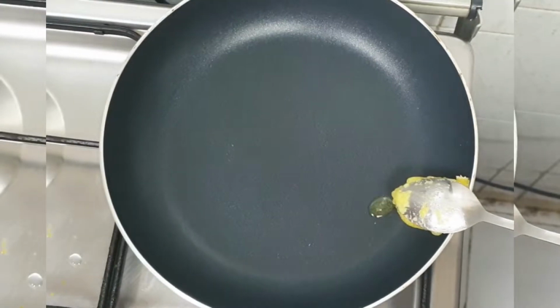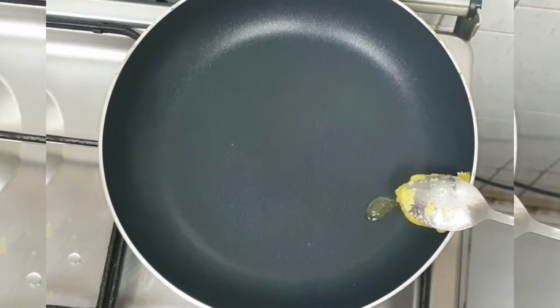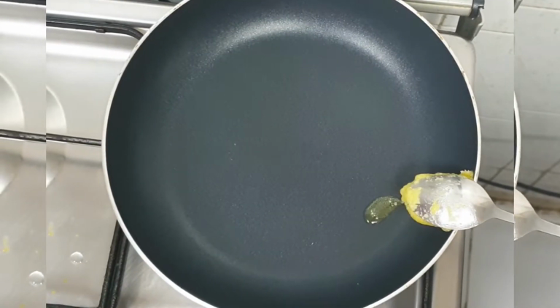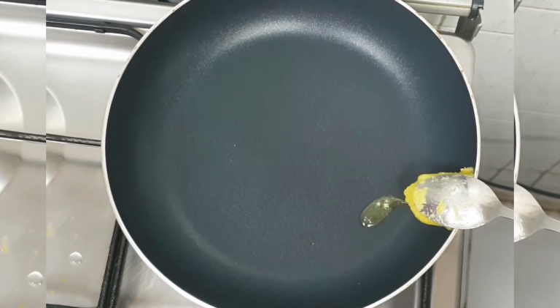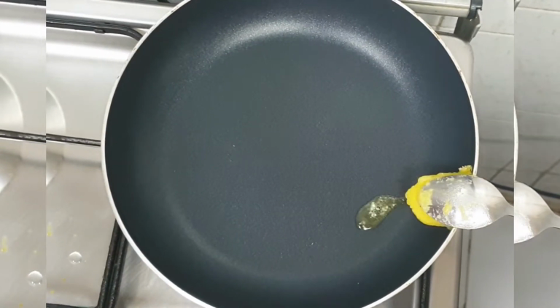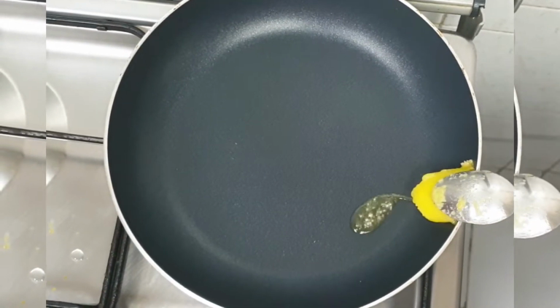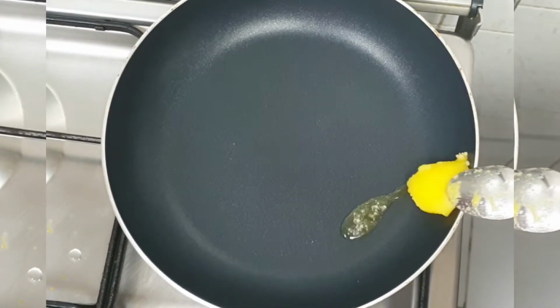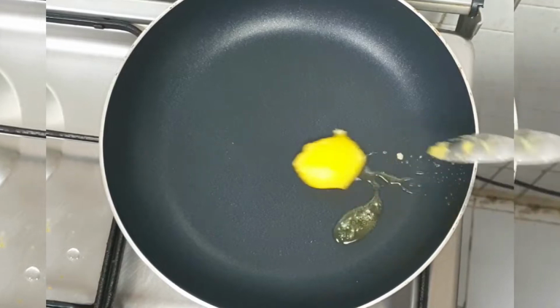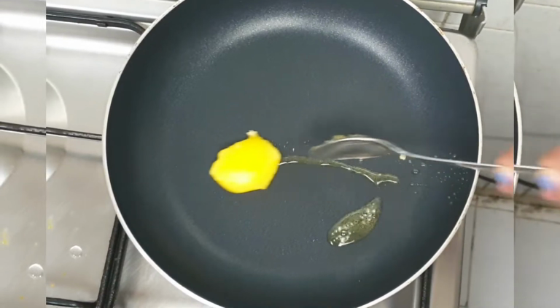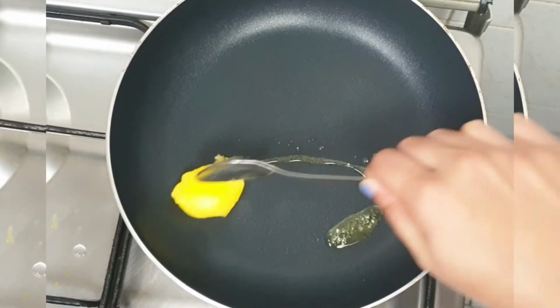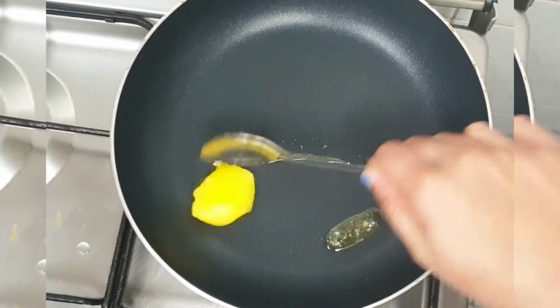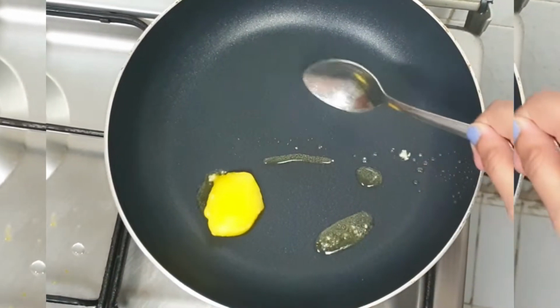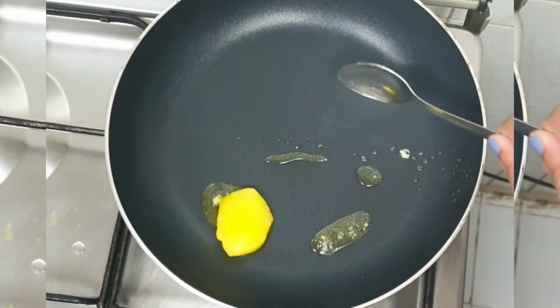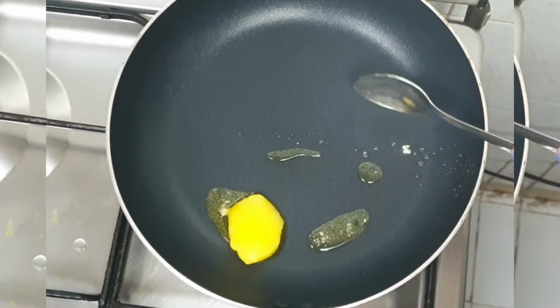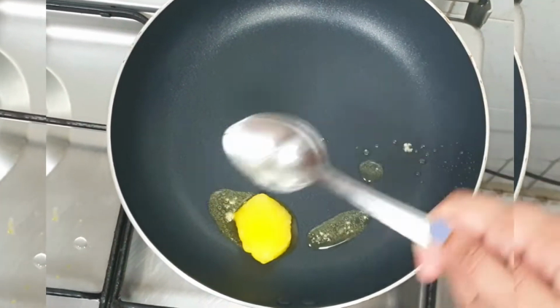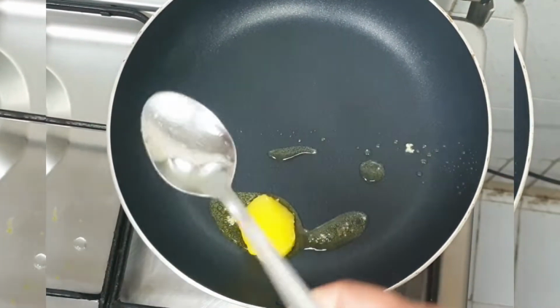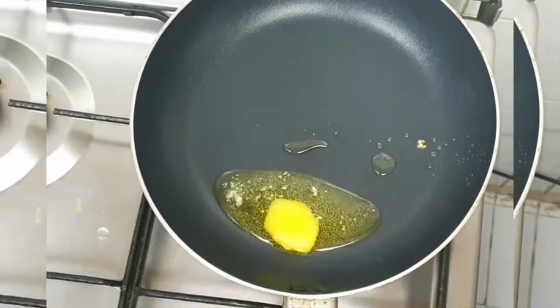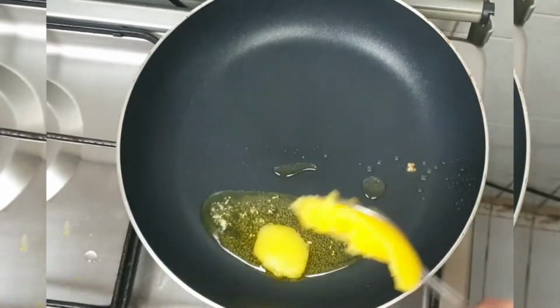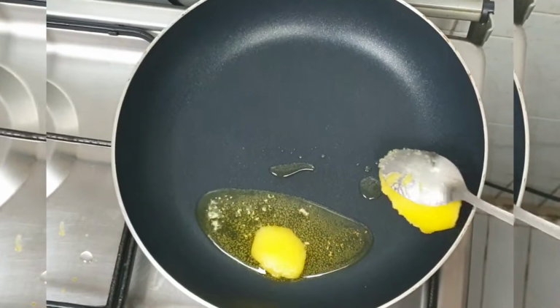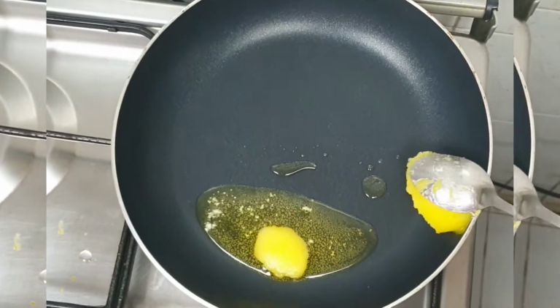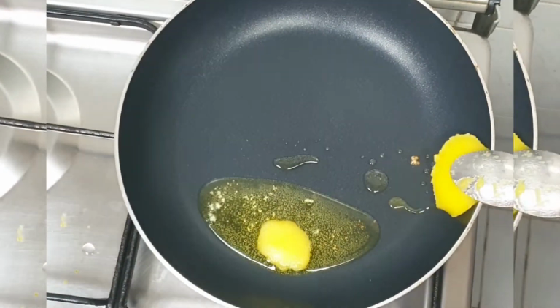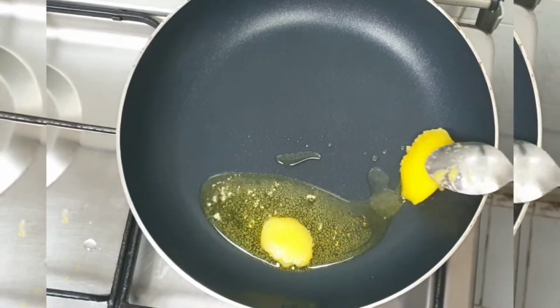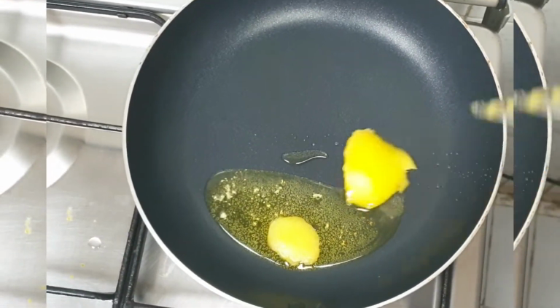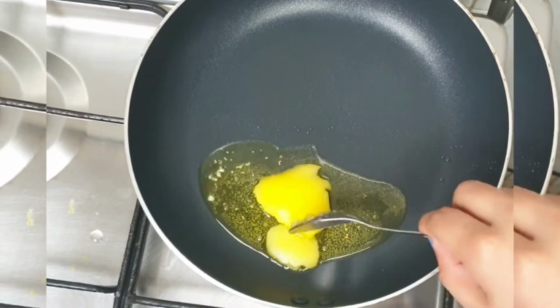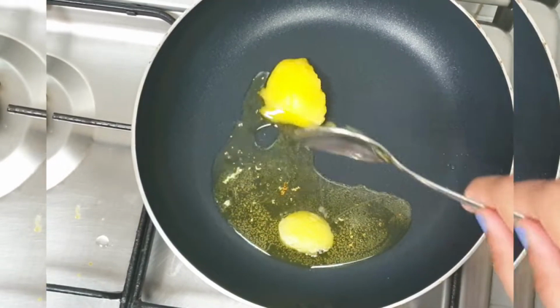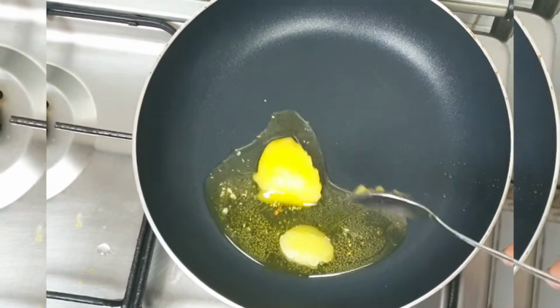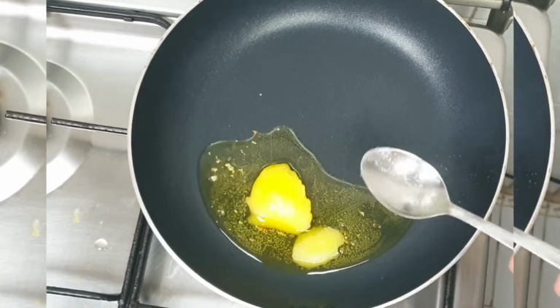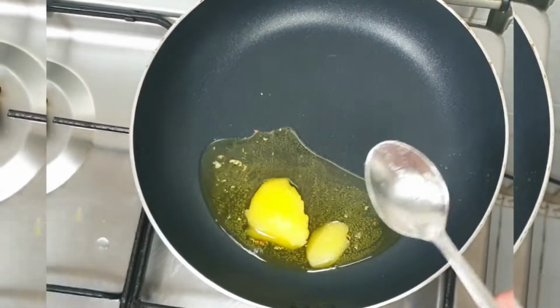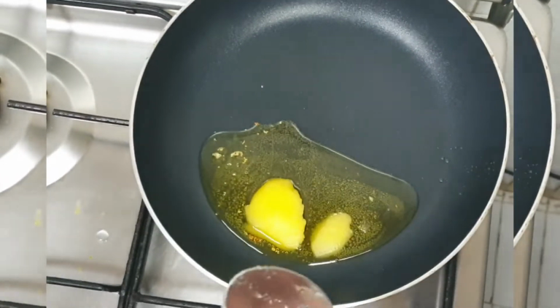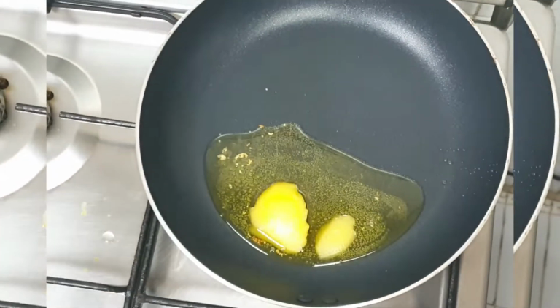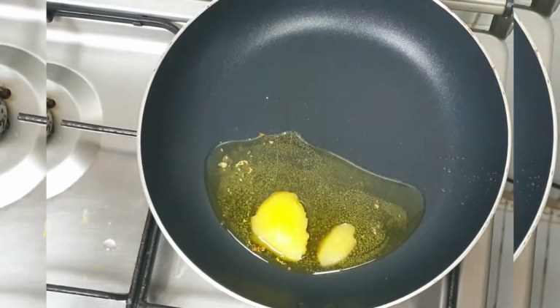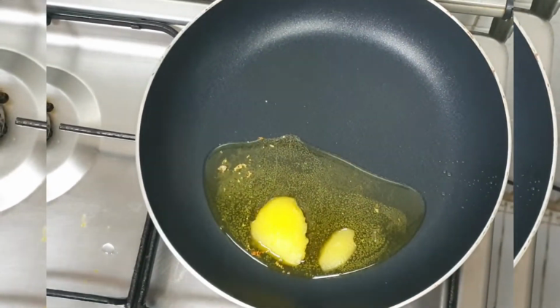Now we are going to heat a pan with 2 tablespoons of butter. We are going to melt it.